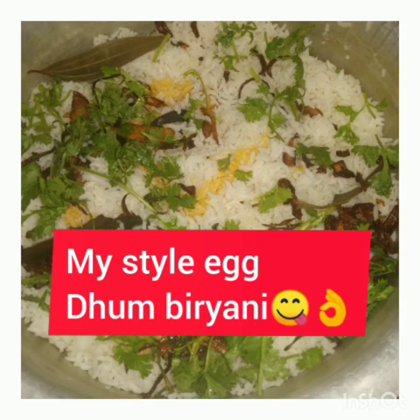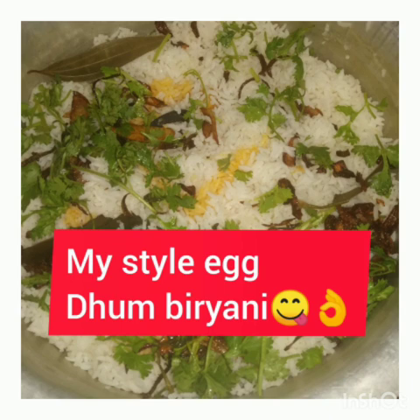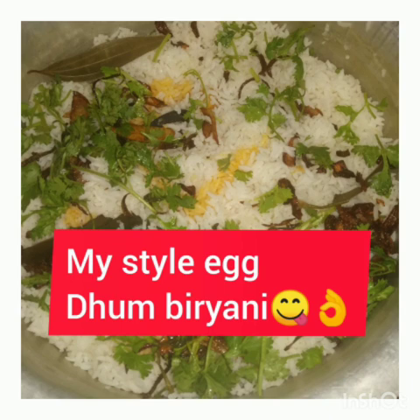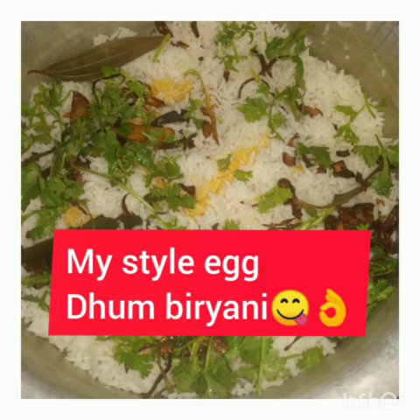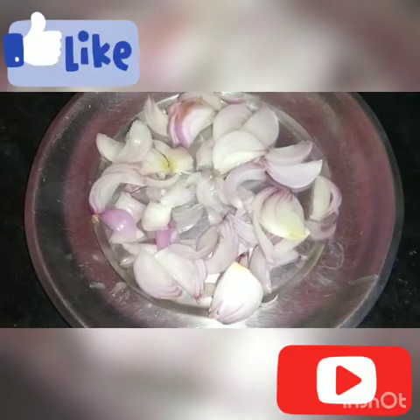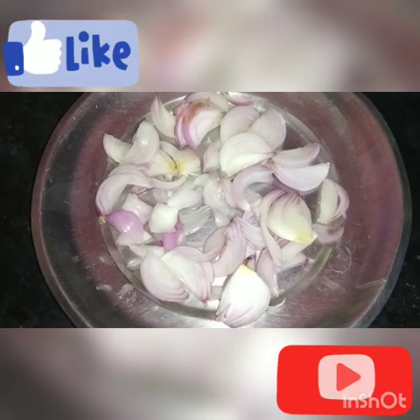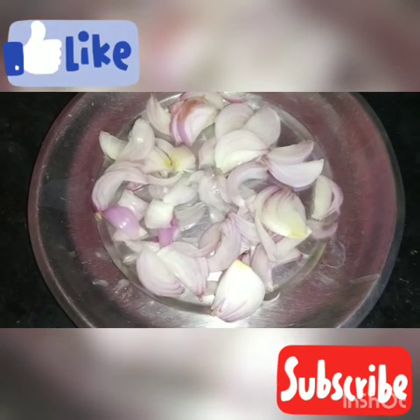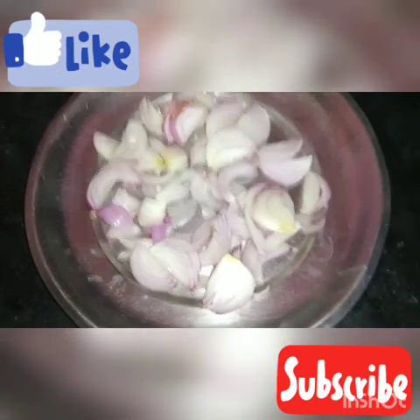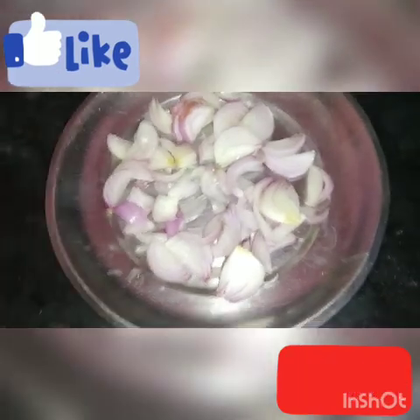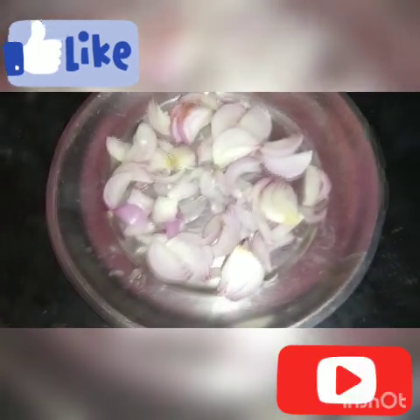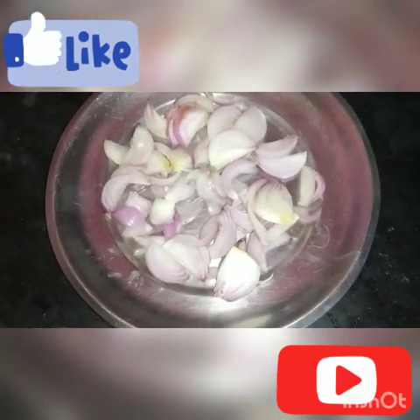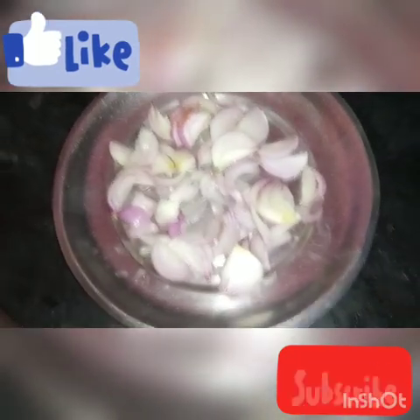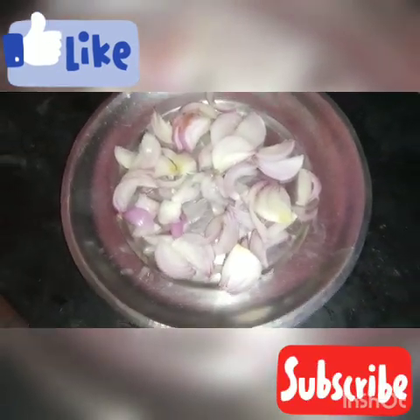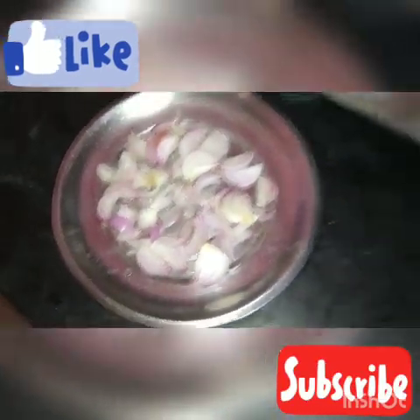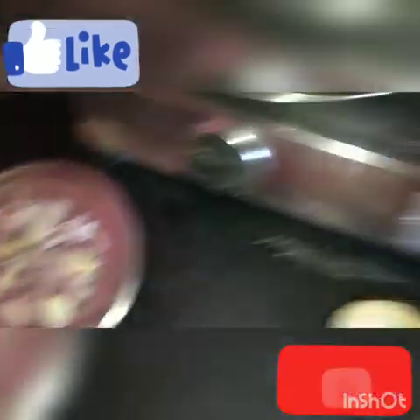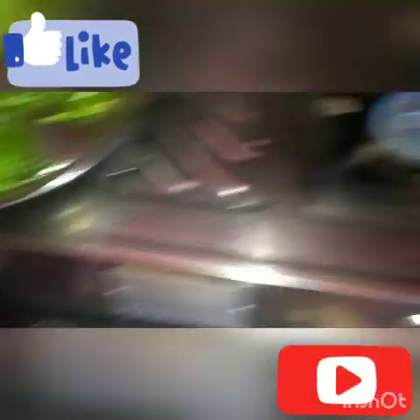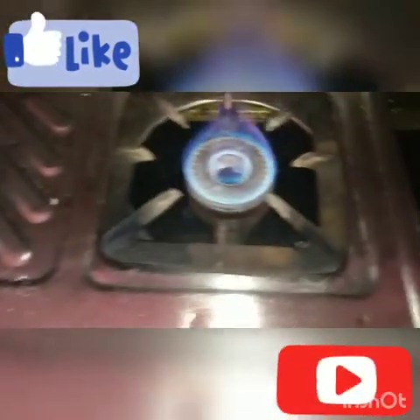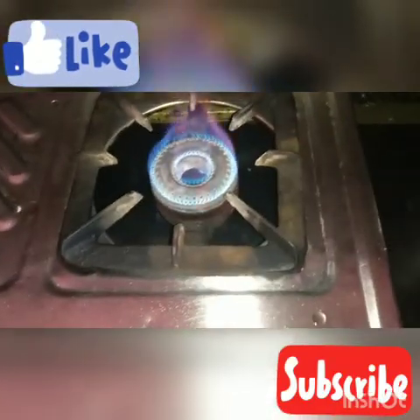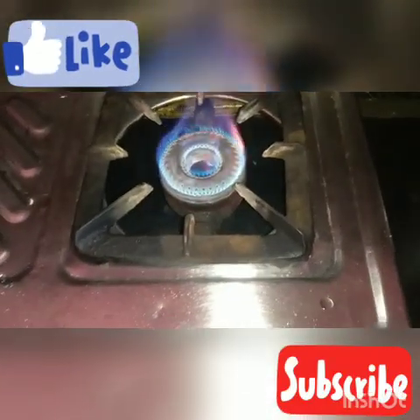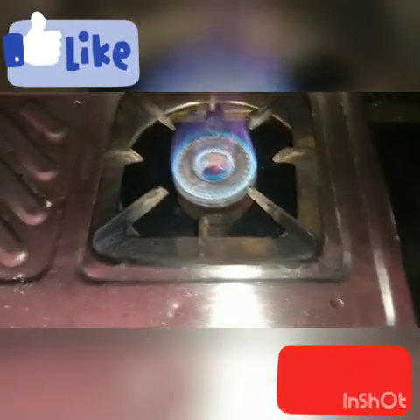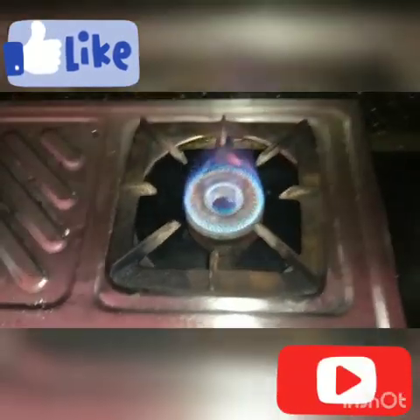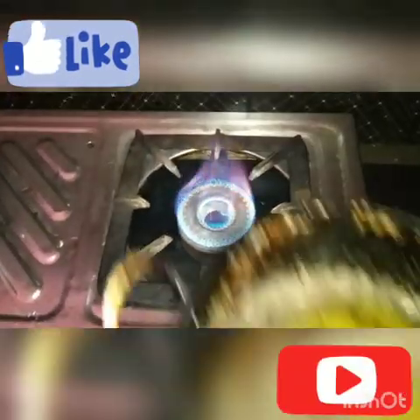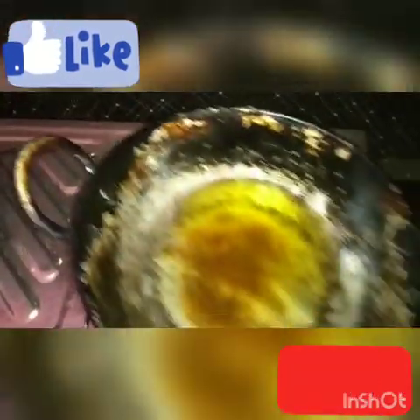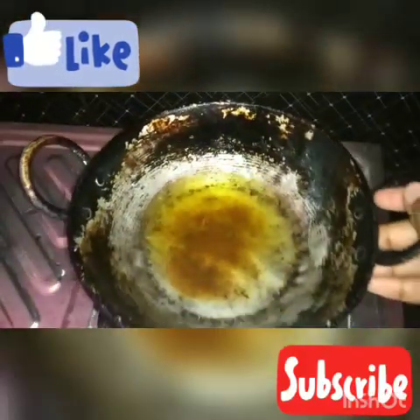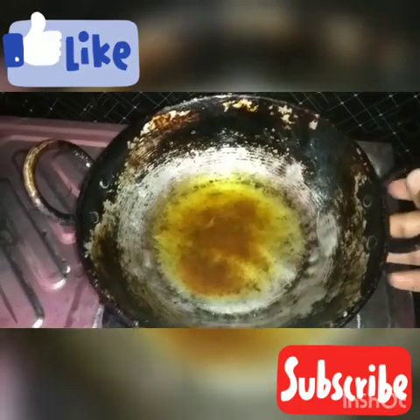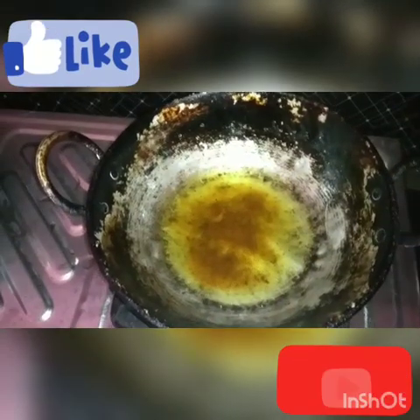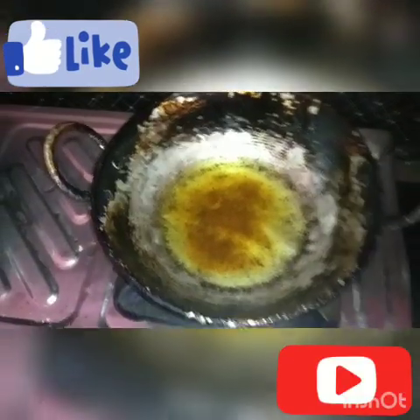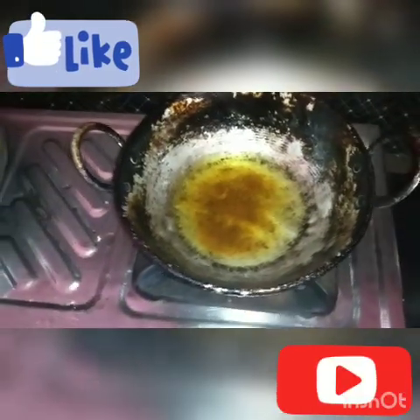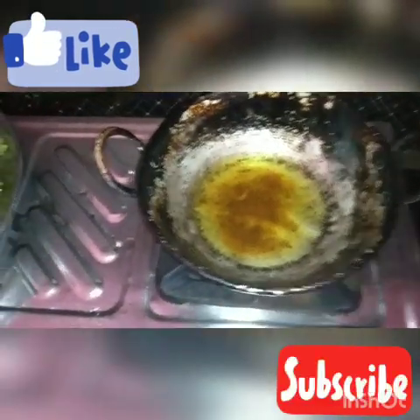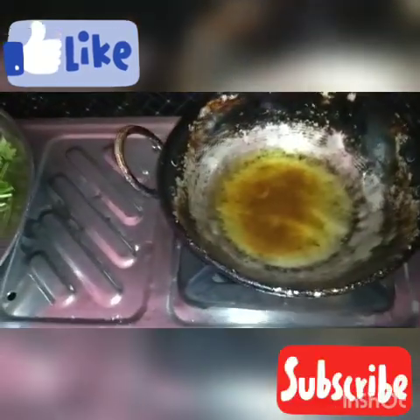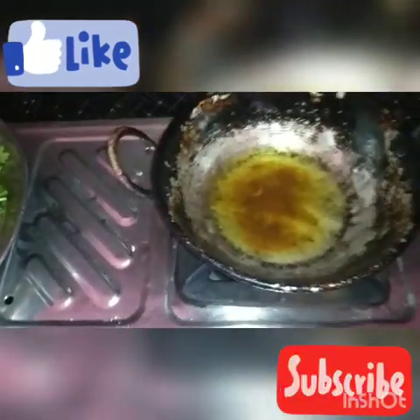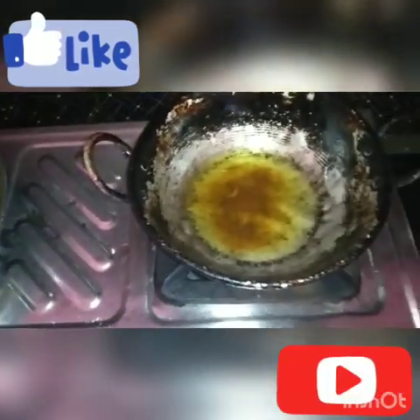We are going to soak the onions on the side and start the oil.